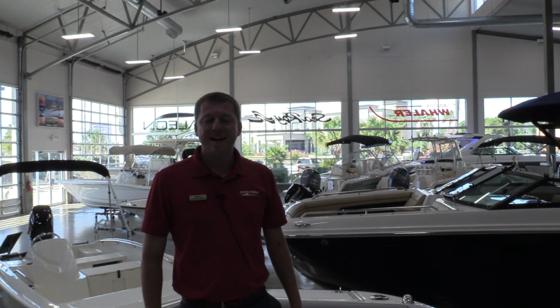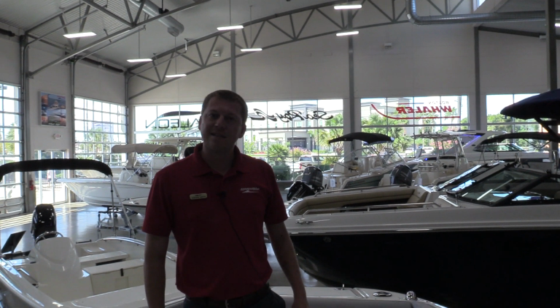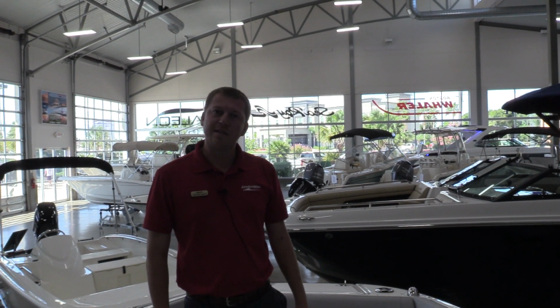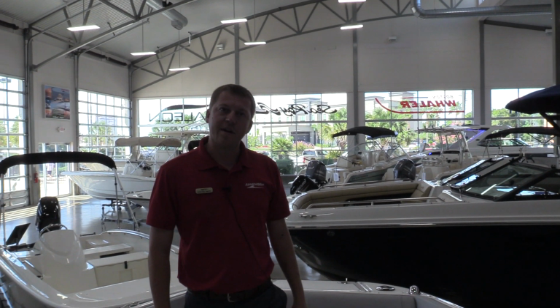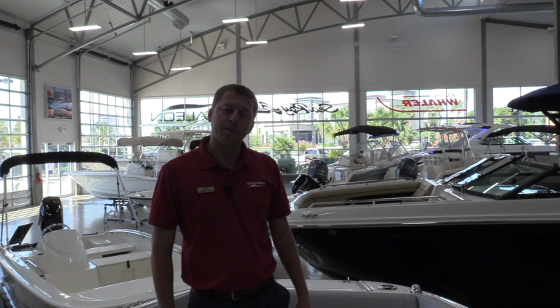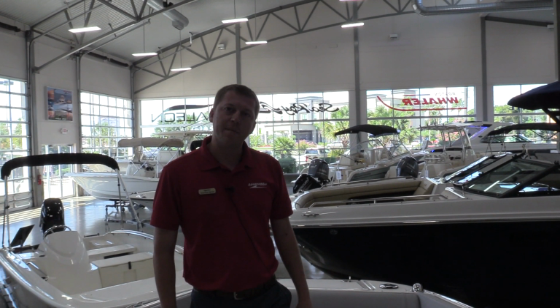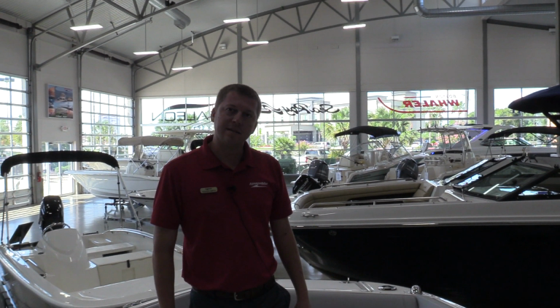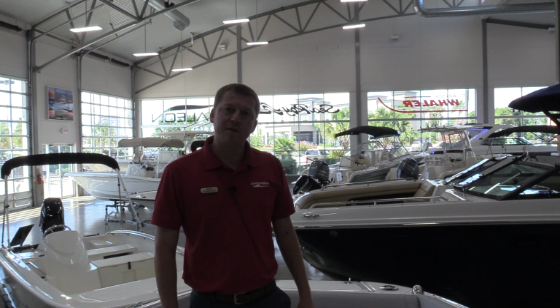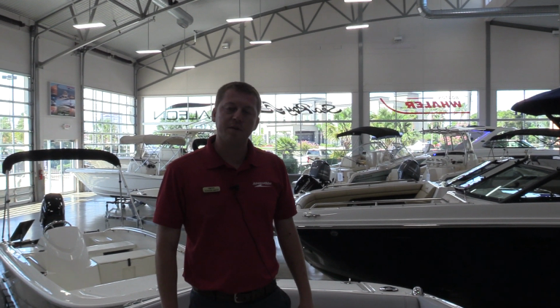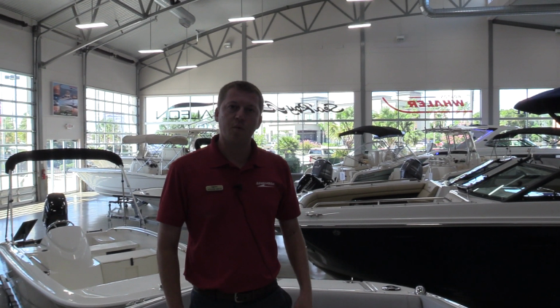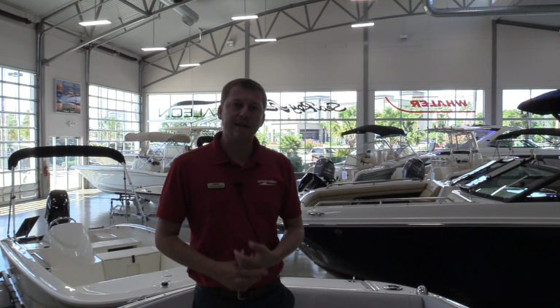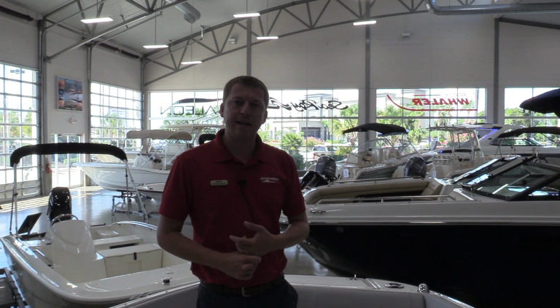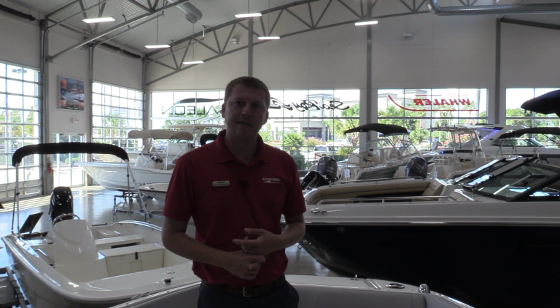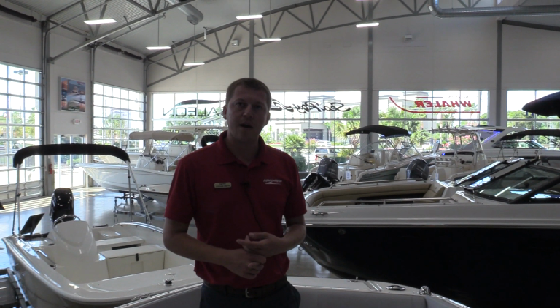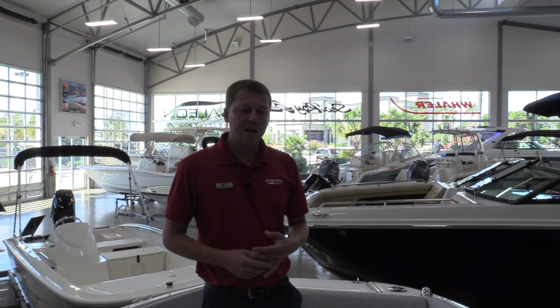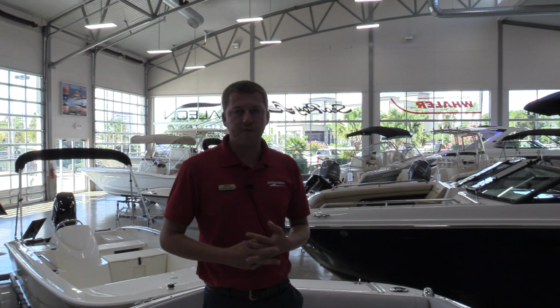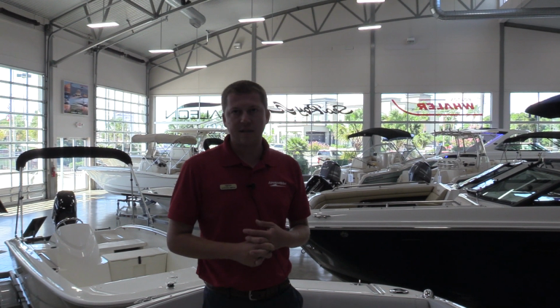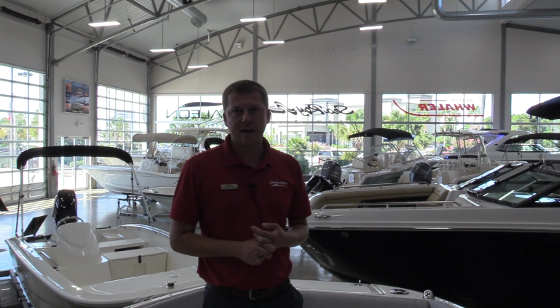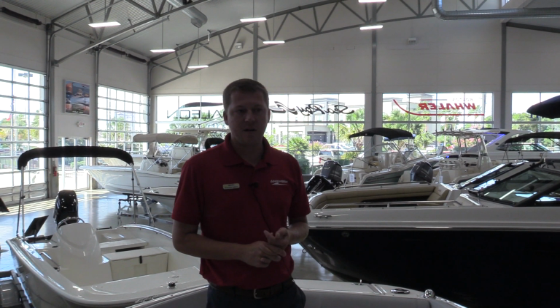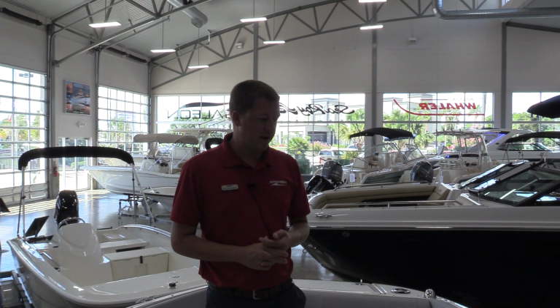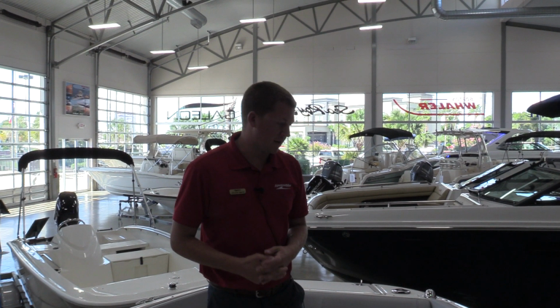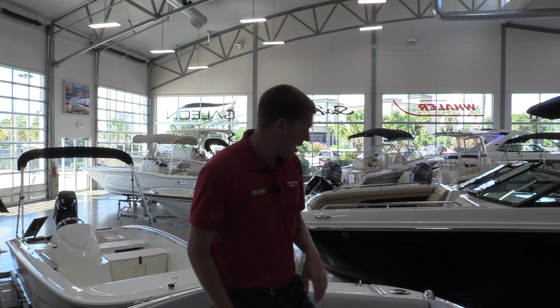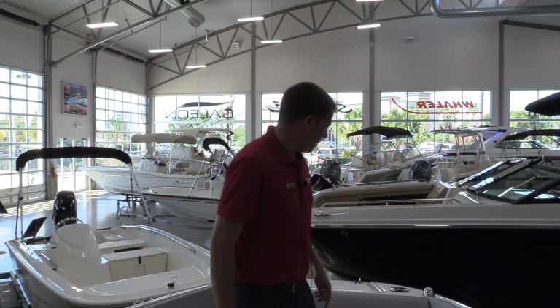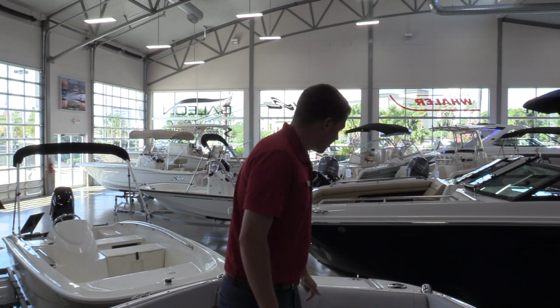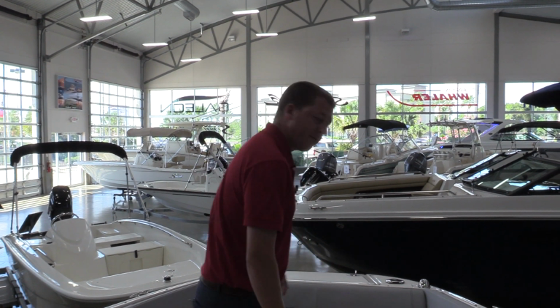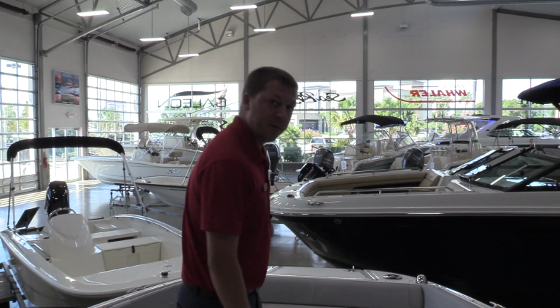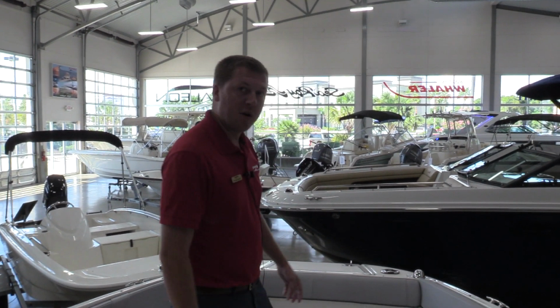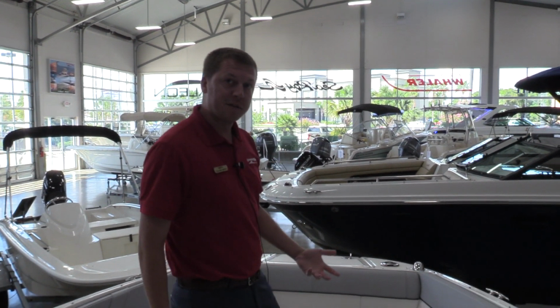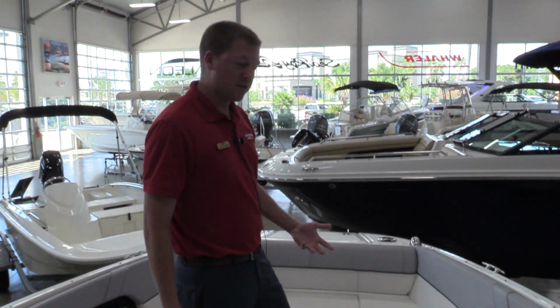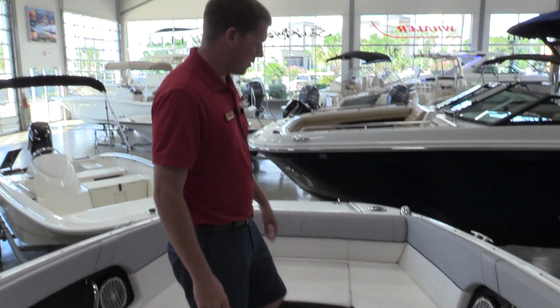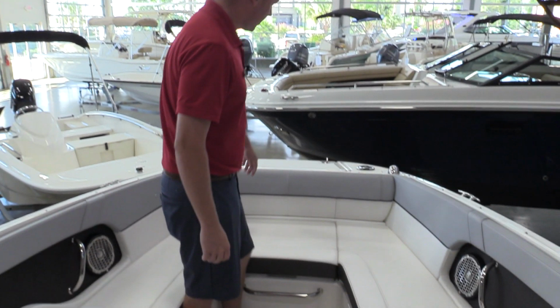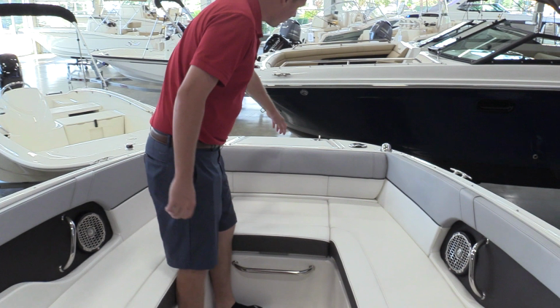Hey guys, this is Steven here with MarineMax, coming to you with a 2018 Sea Ray 240 Sundeck here in Houston. I wanted to show you the front of the boat and go over some features and do a quick walkthrough.